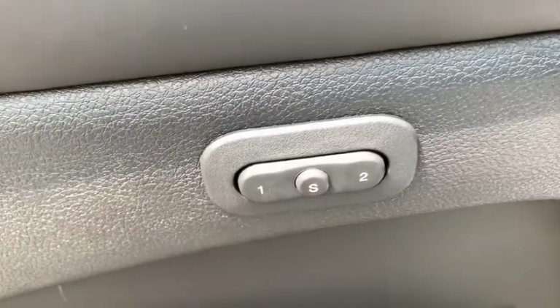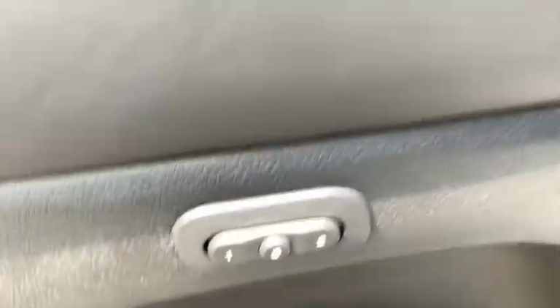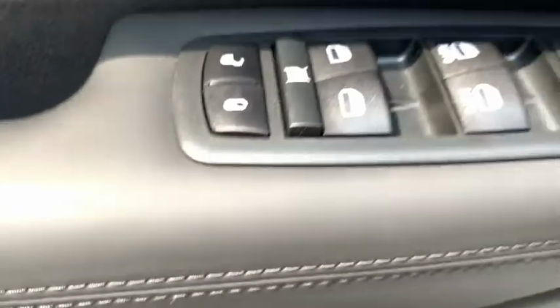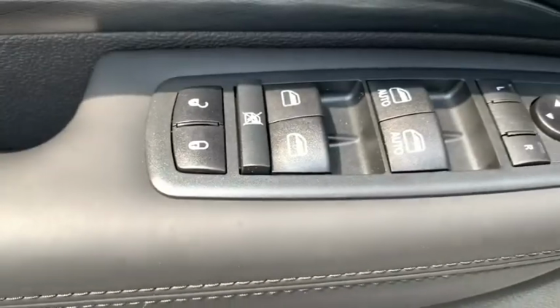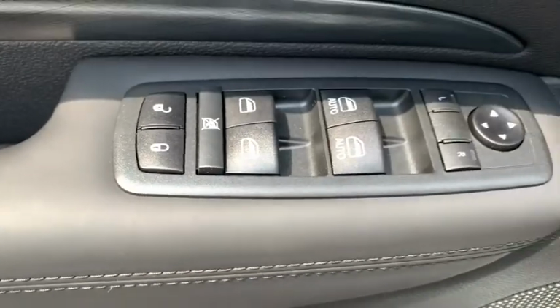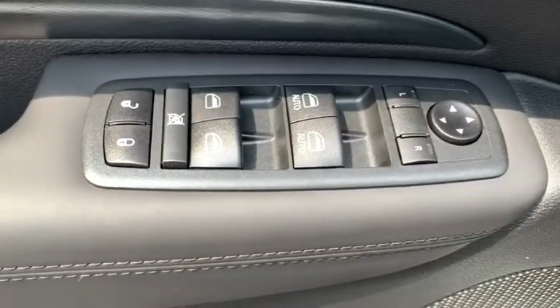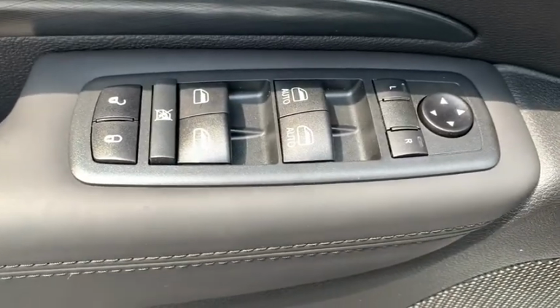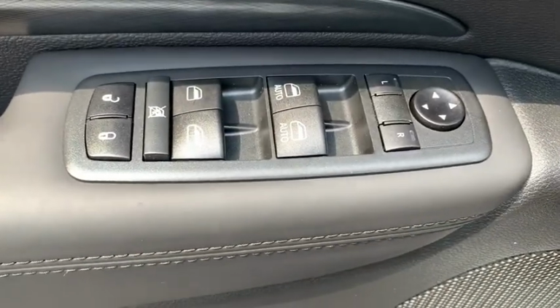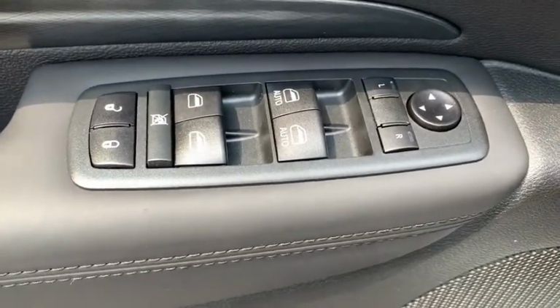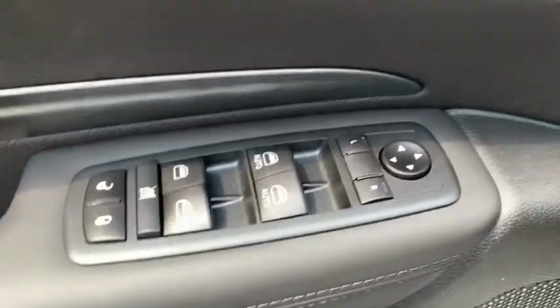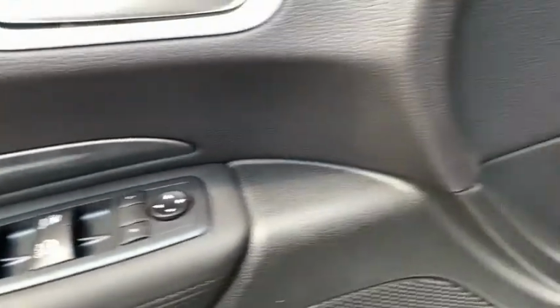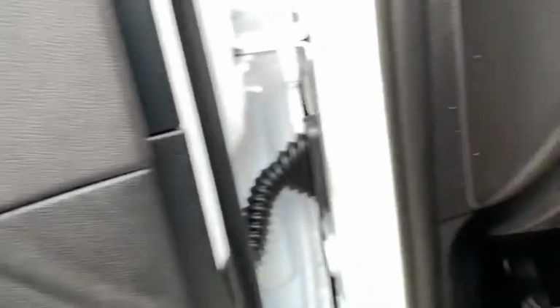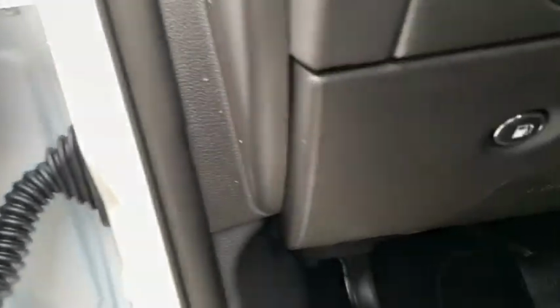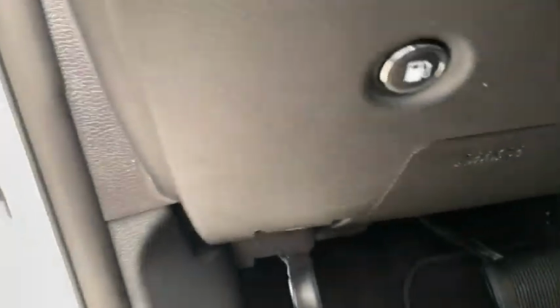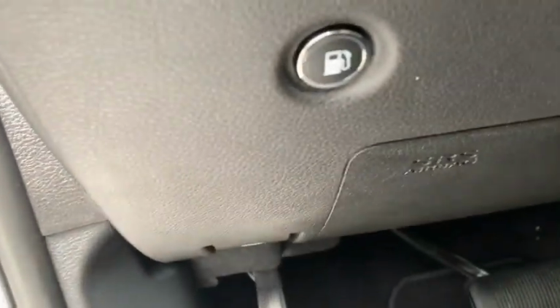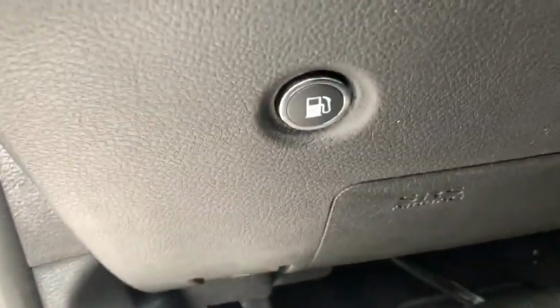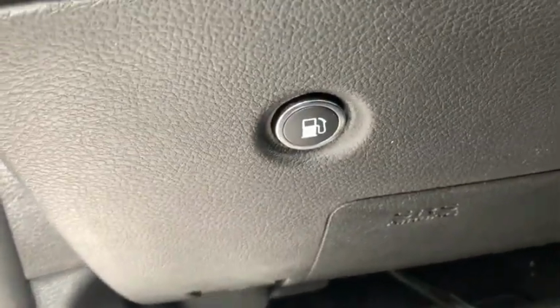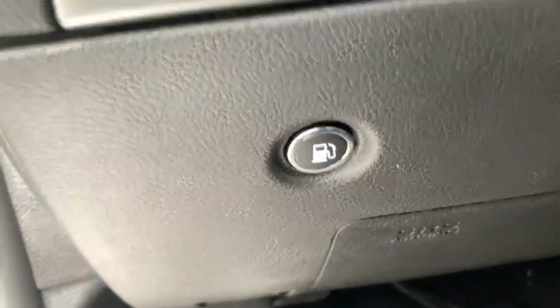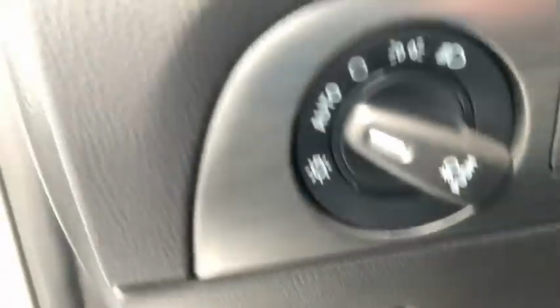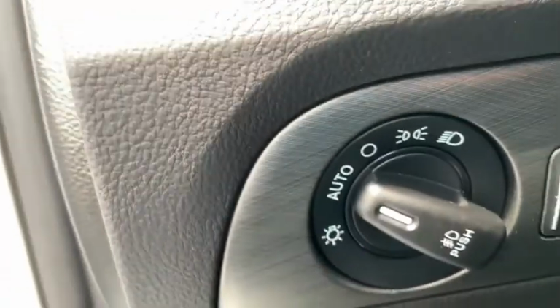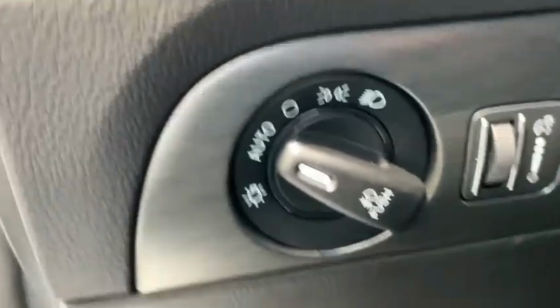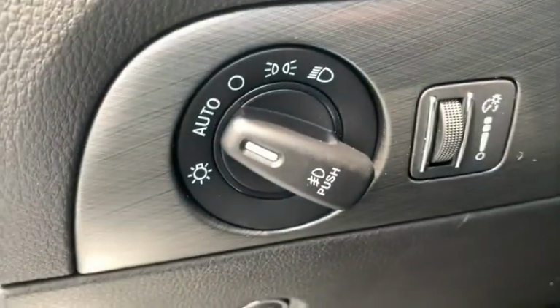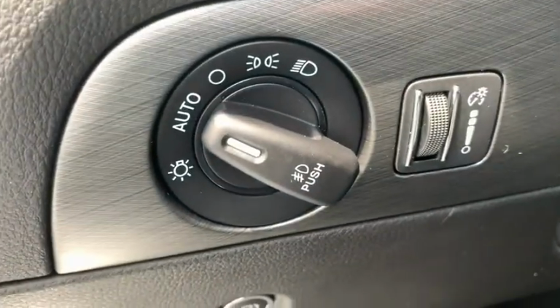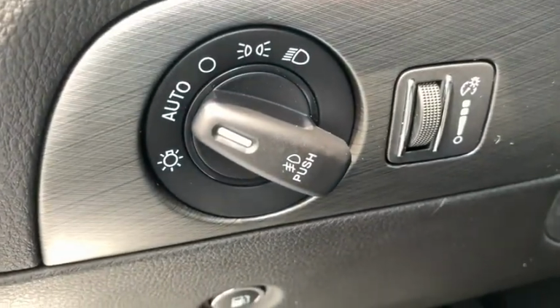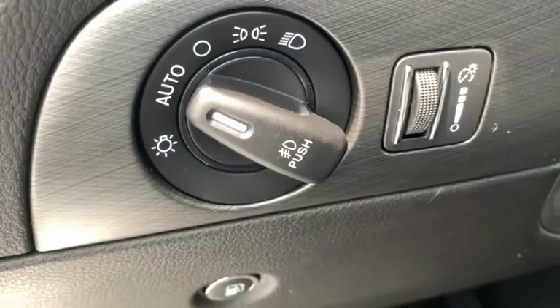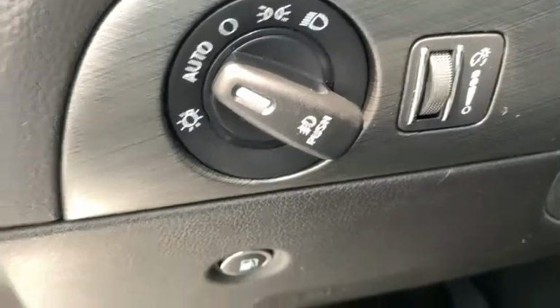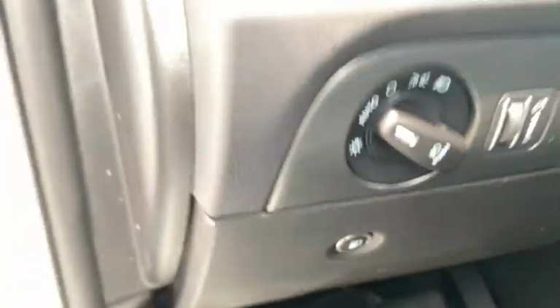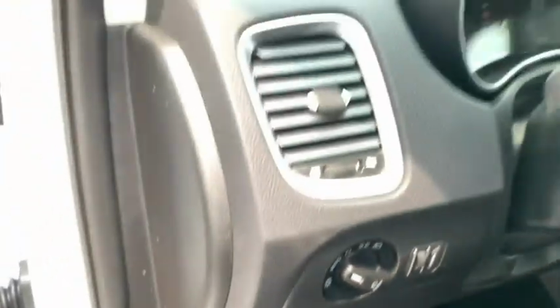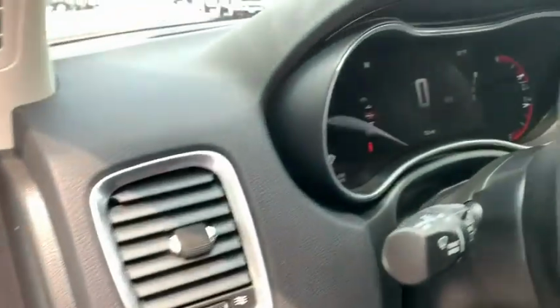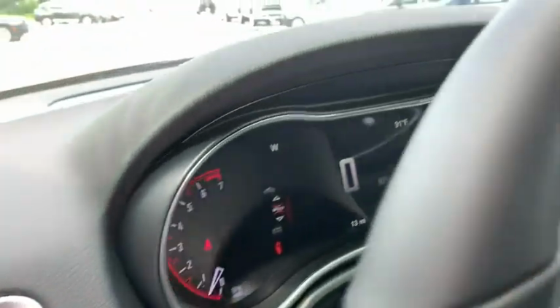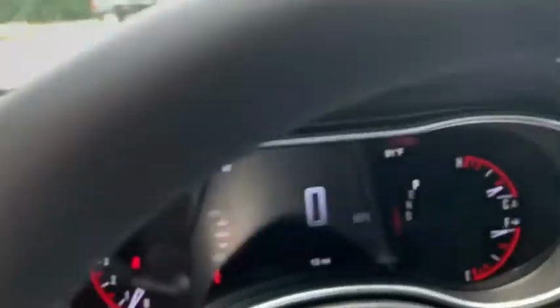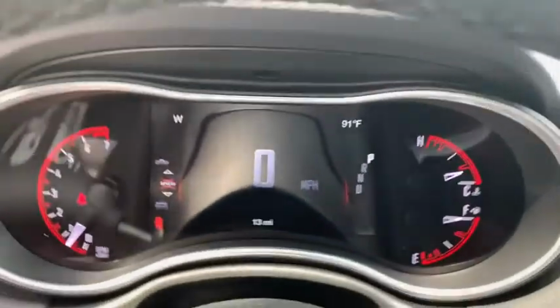Here are some of this vehicle's great options: traction control, navigation system, power liftgate, power passenger seat, dual airbags, alloy wheels, power steering, four-wheel disc brakes, center armrest.